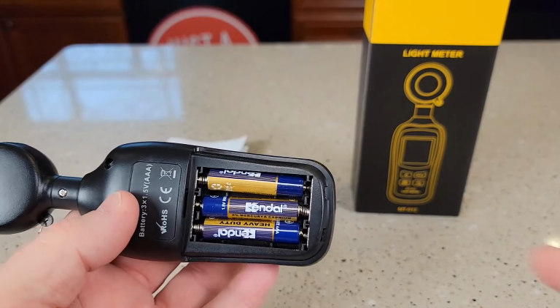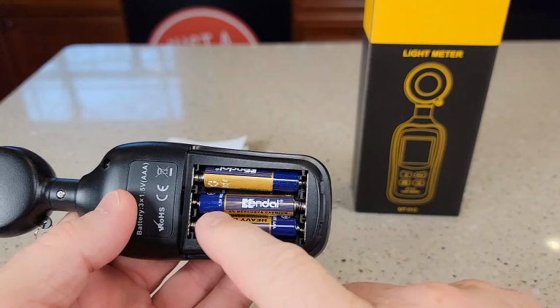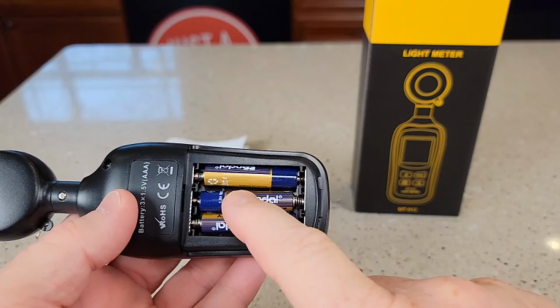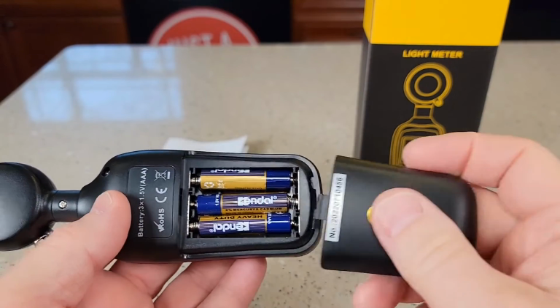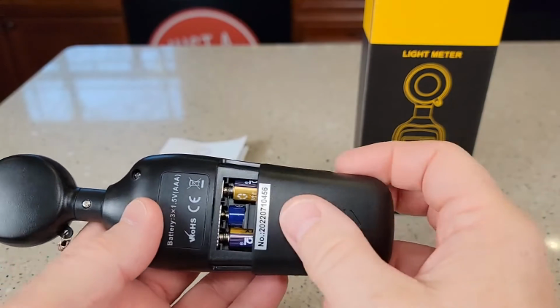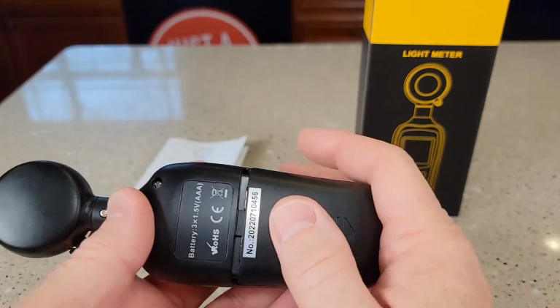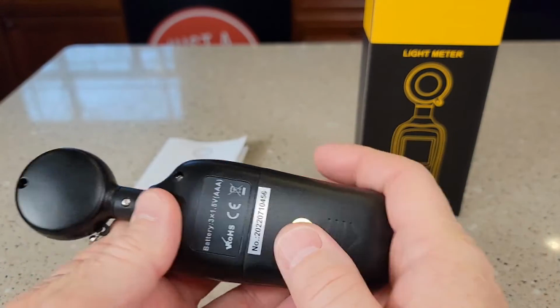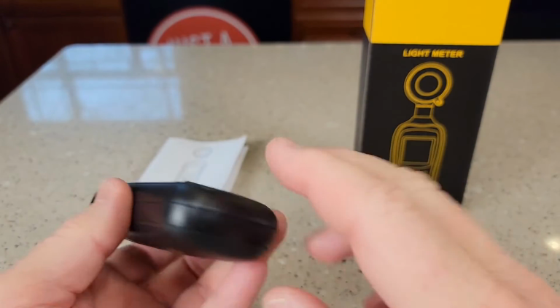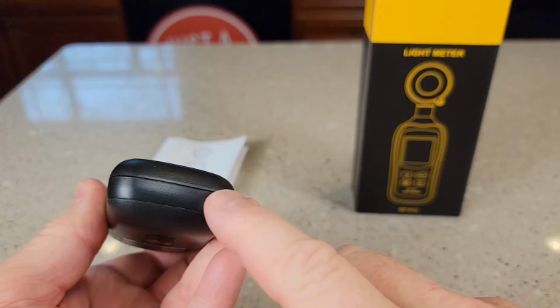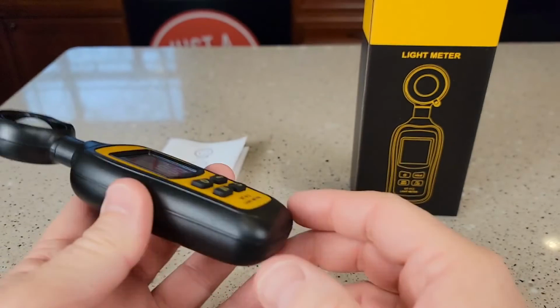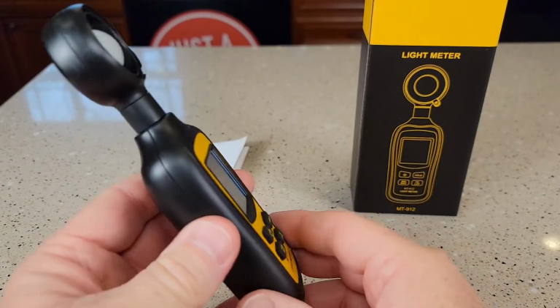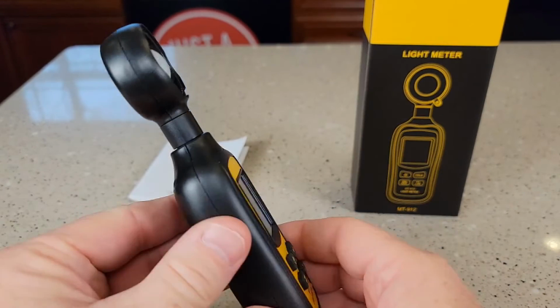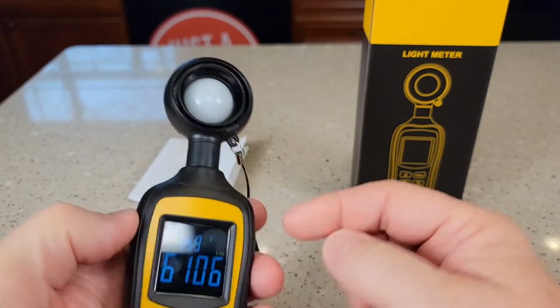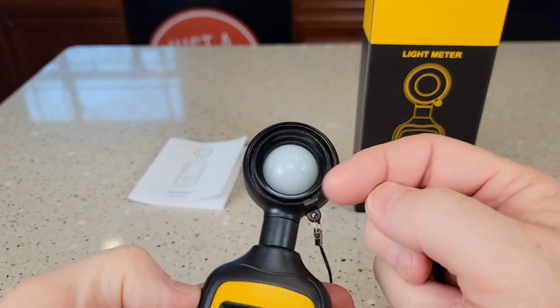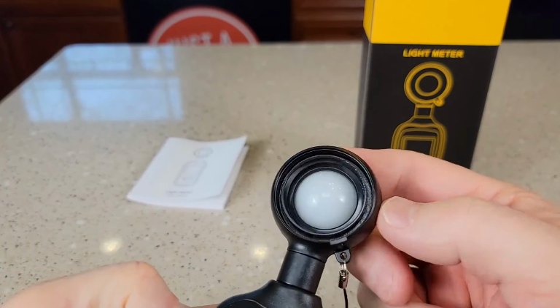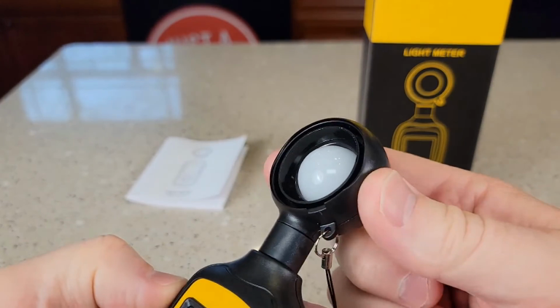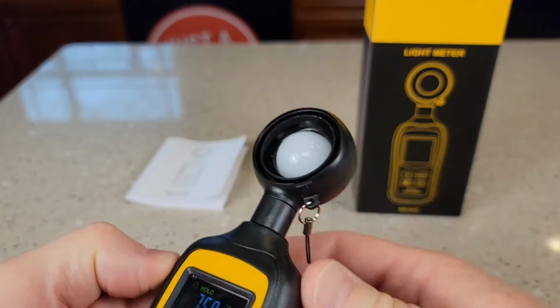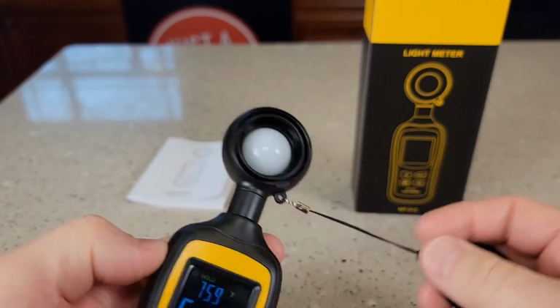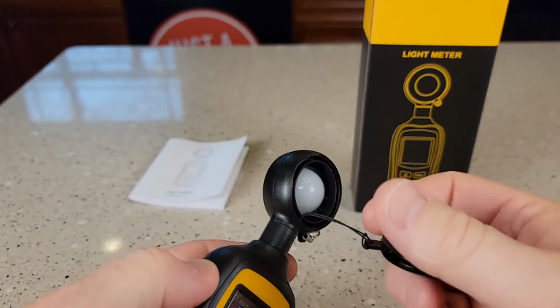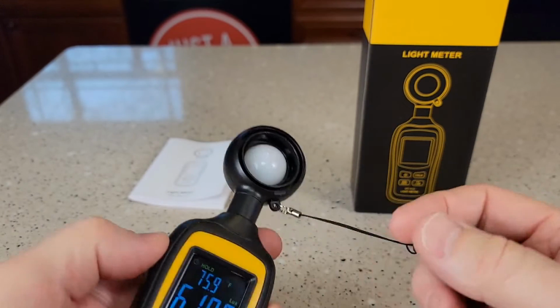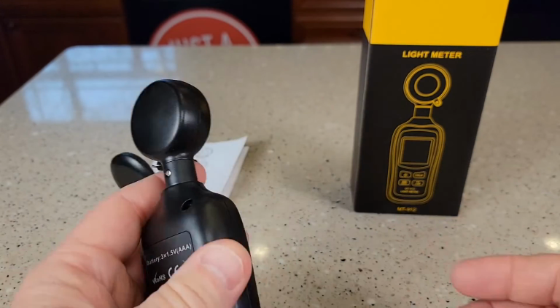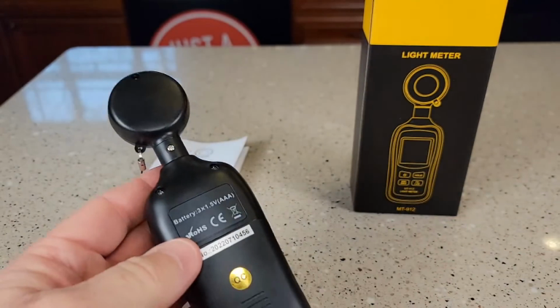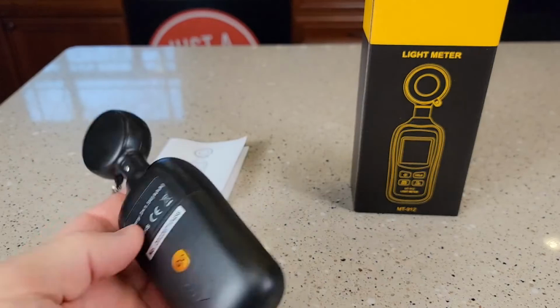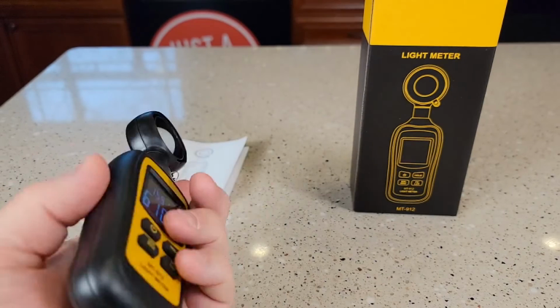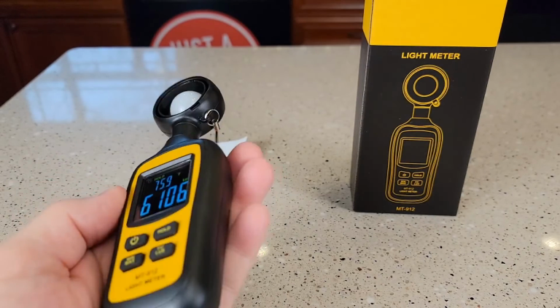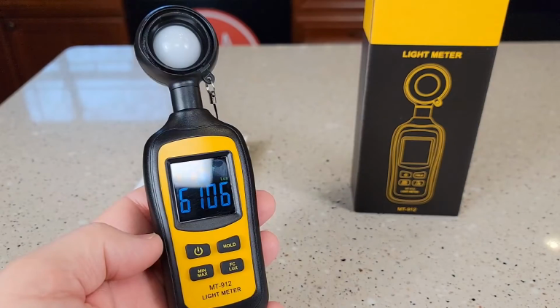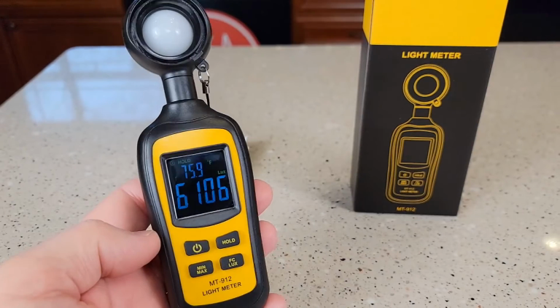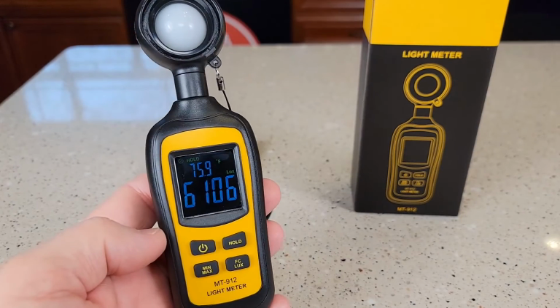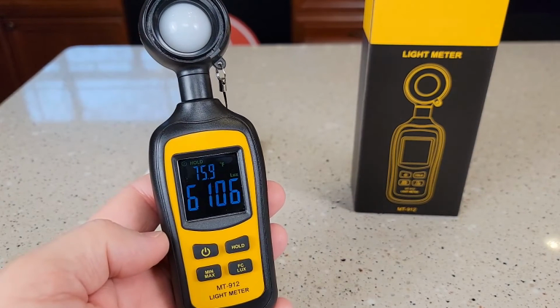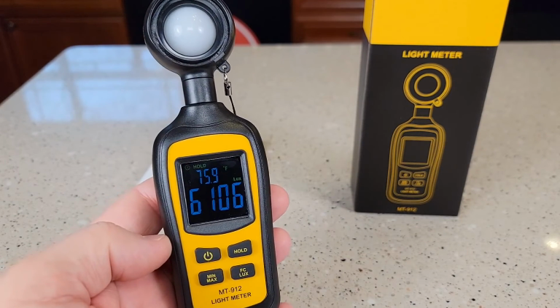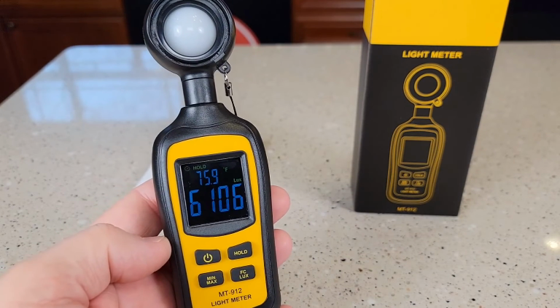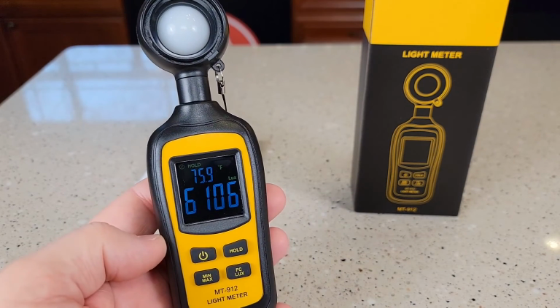It does come with three AAA batteries that go in there. There's no other mounting for this — it does not swivel. I hope the video helps. Thanks everybody for watching.